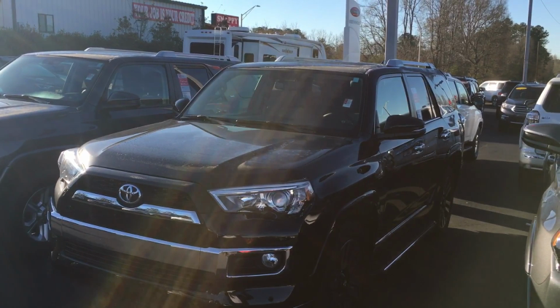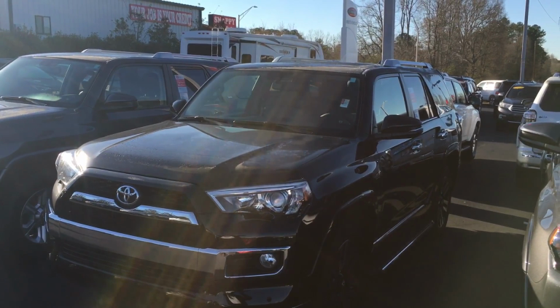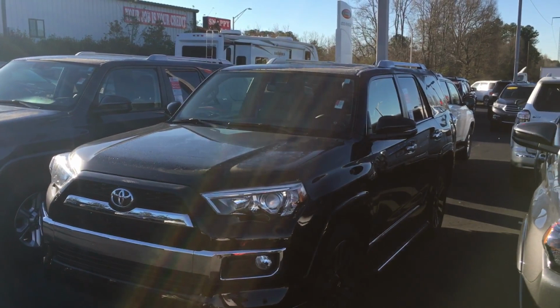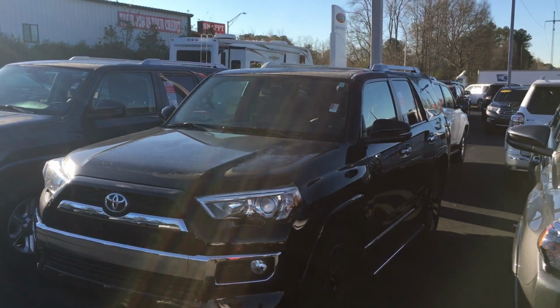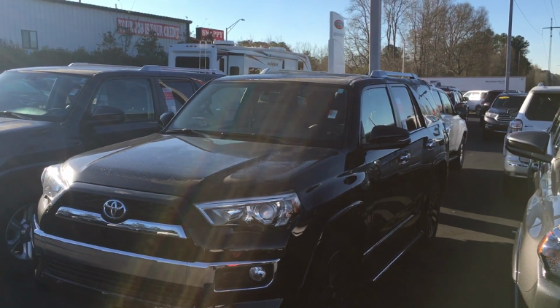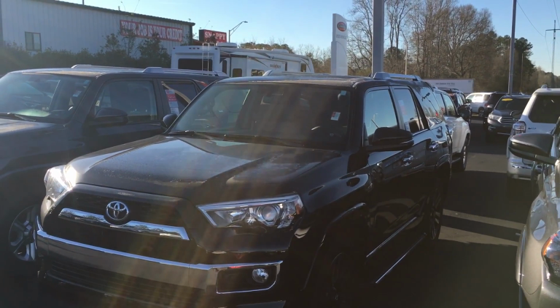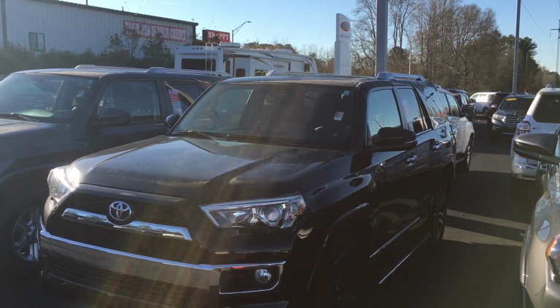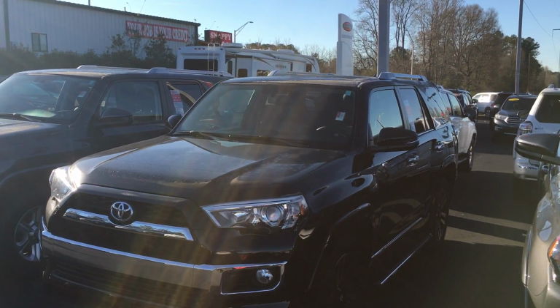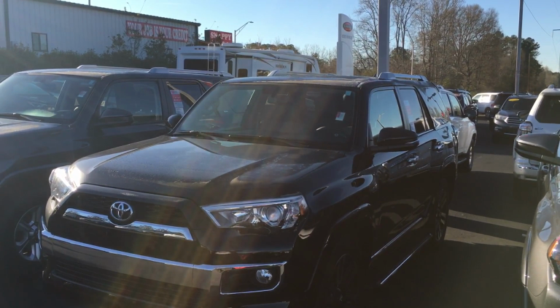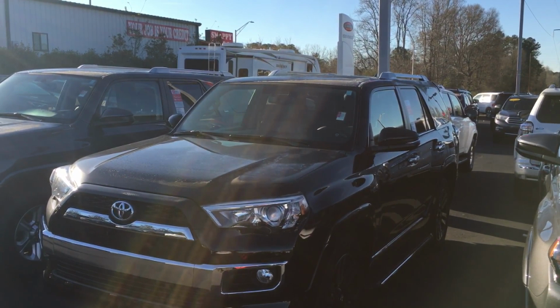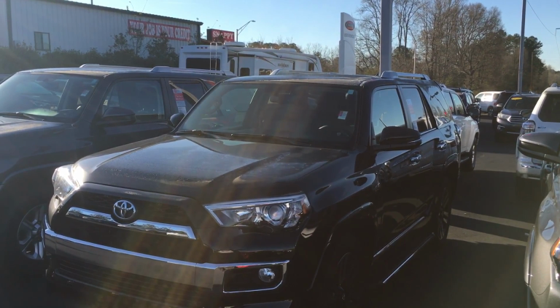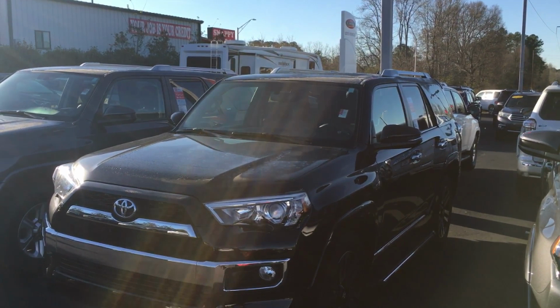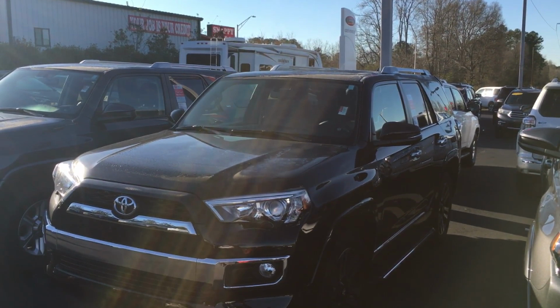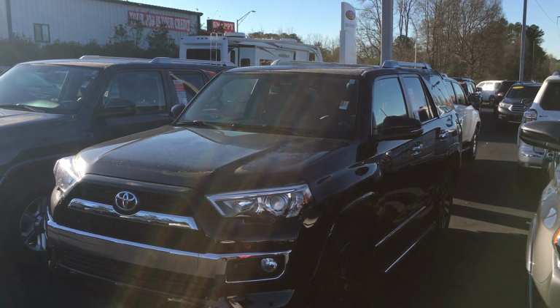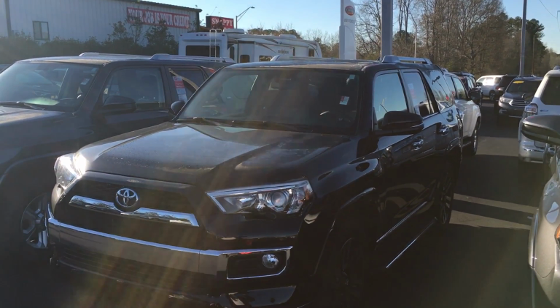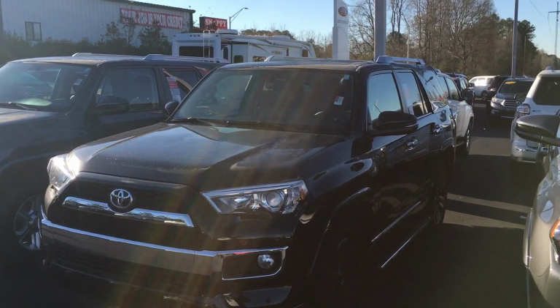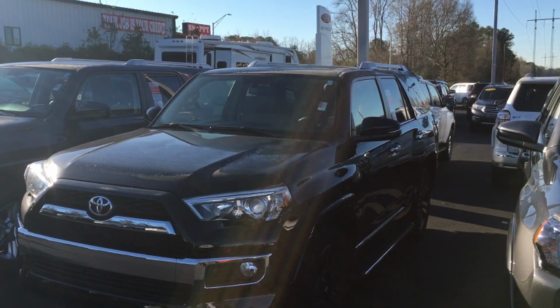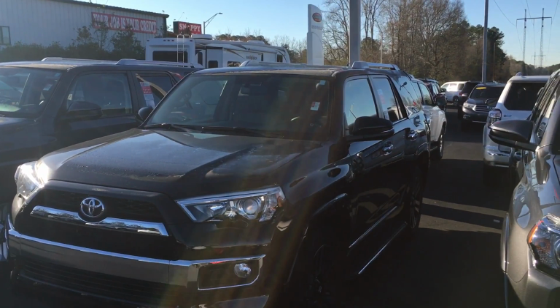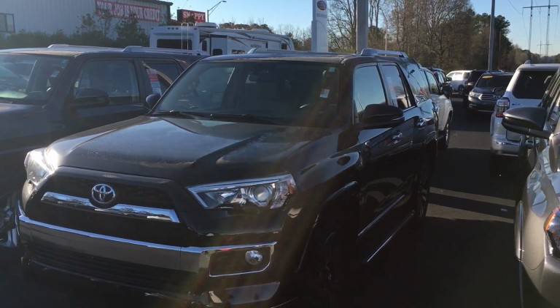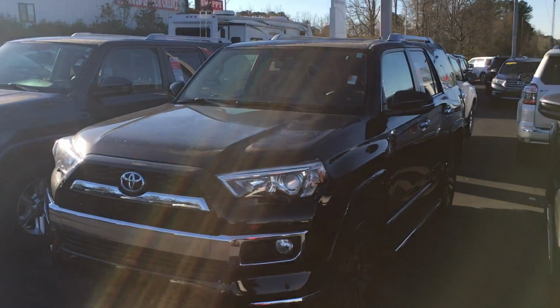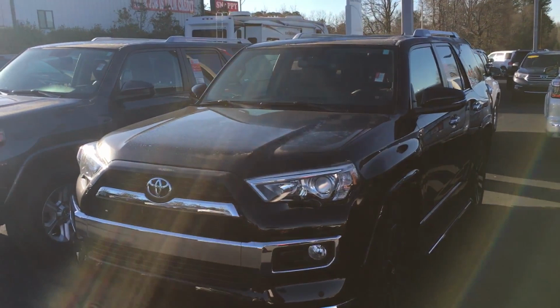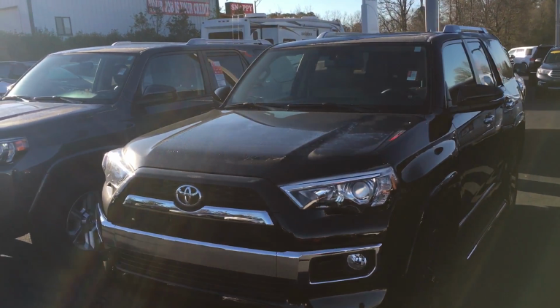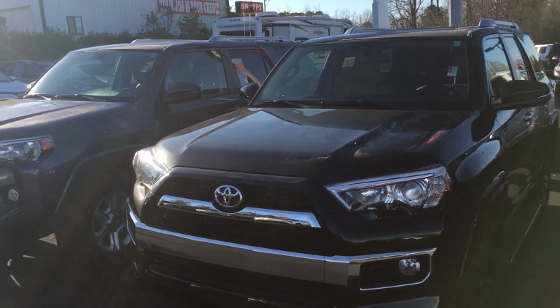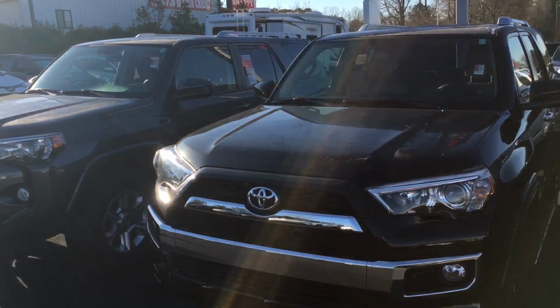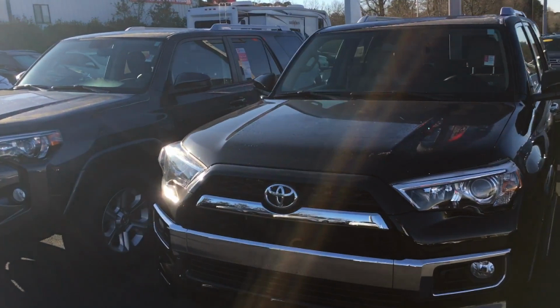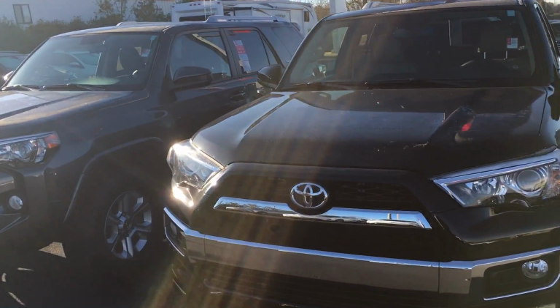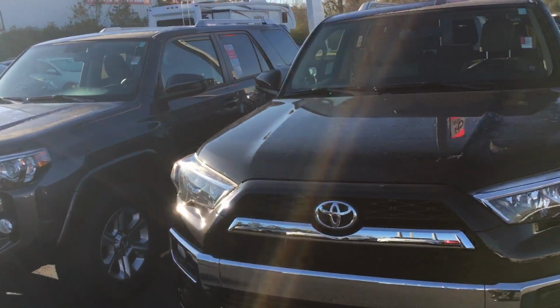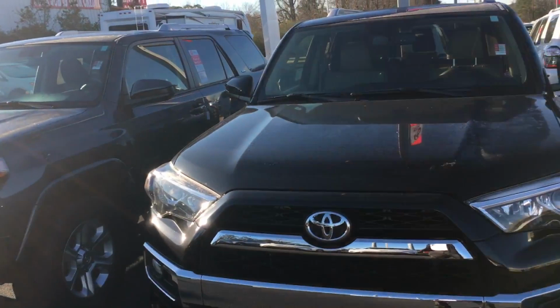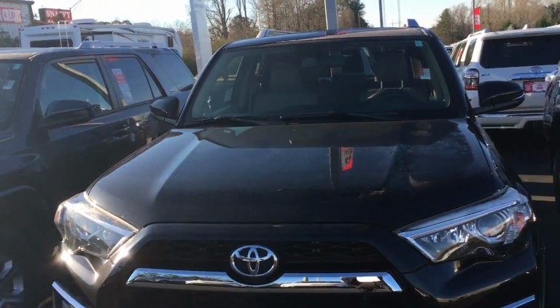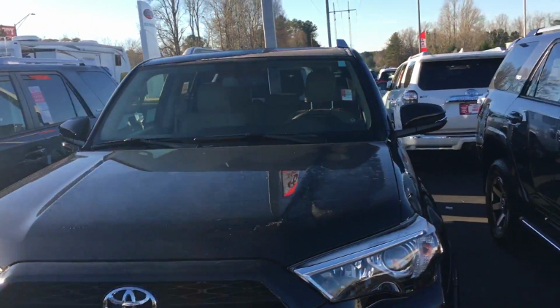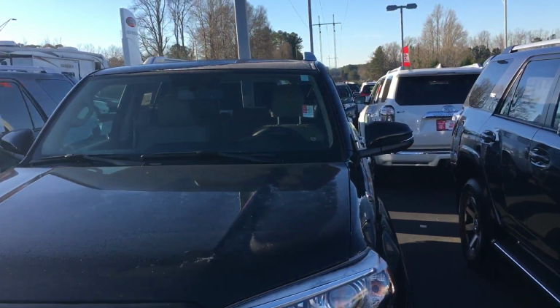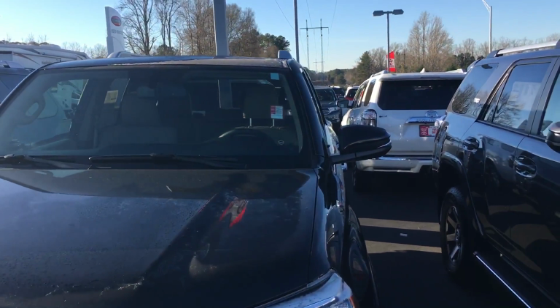Morning, David. Alex Hayden here at 1221 Lafayette Parkway, LaGrange Toyota. Just want to give you a quick walk-around video of this 2016 4Runner that you had inquired about.